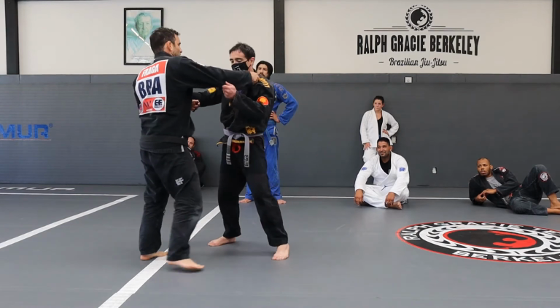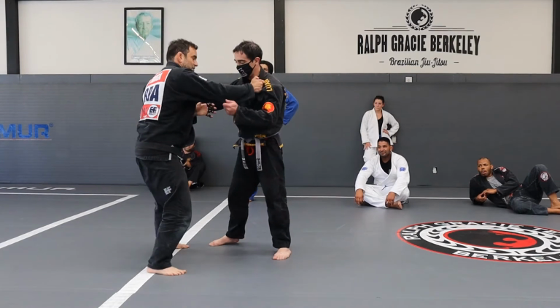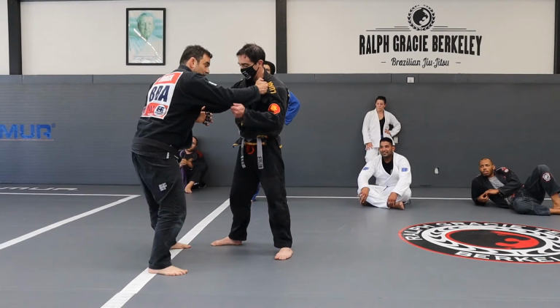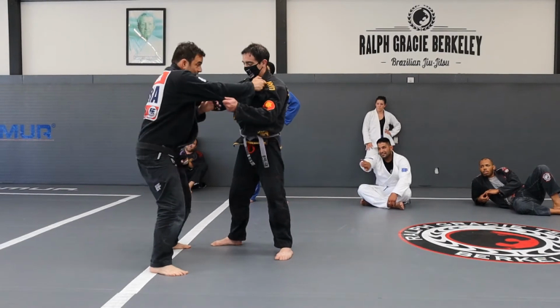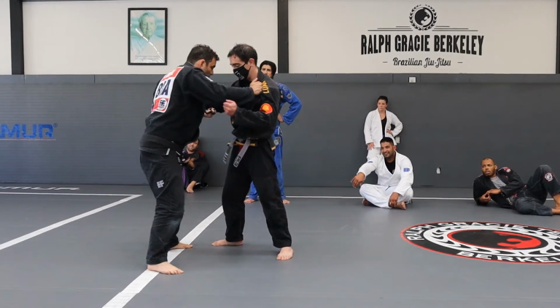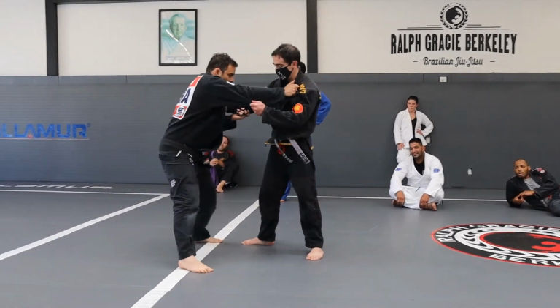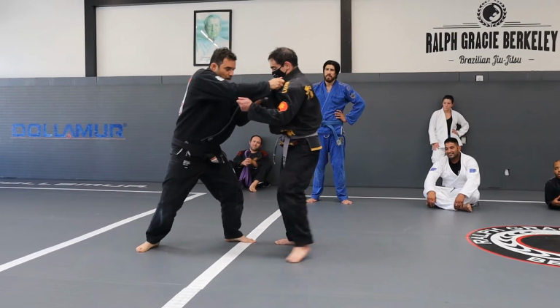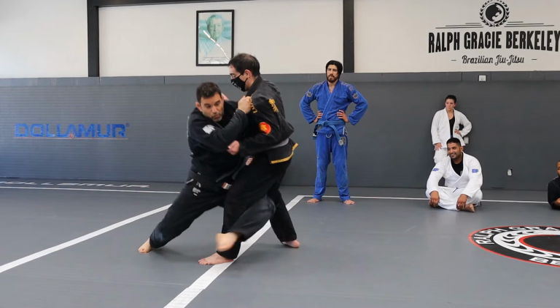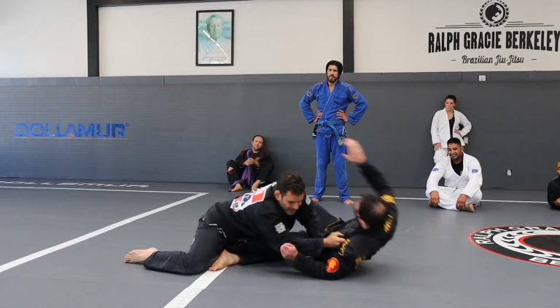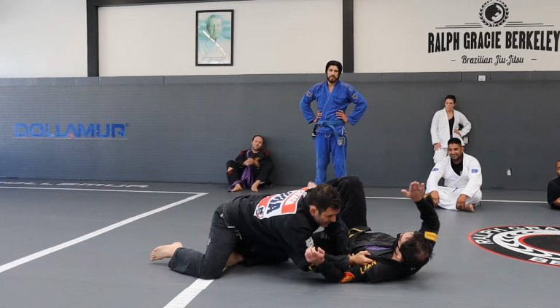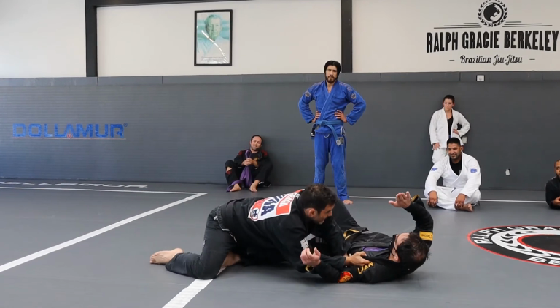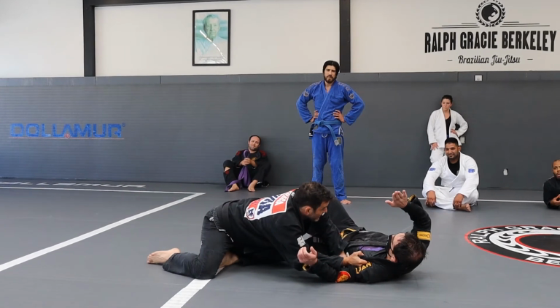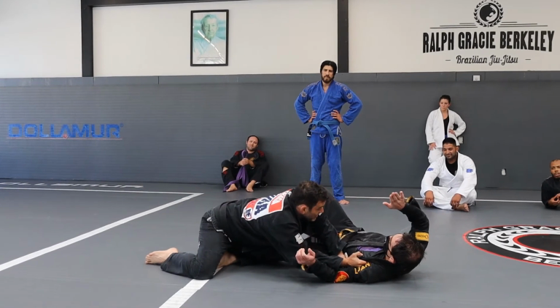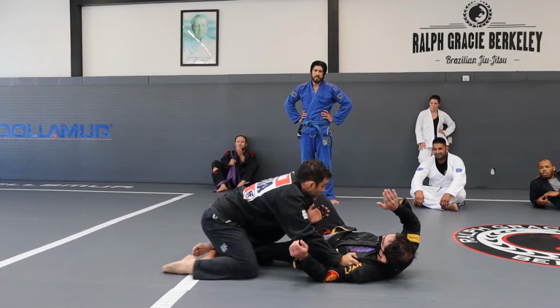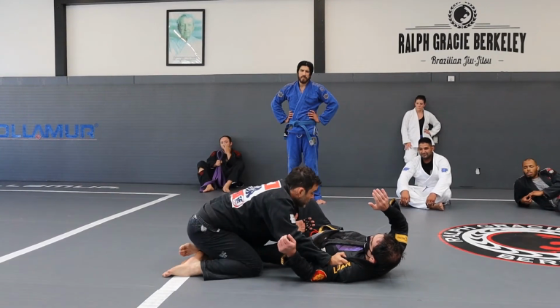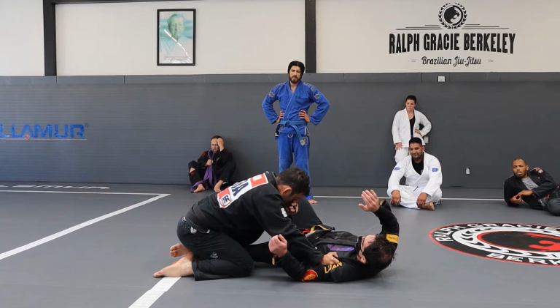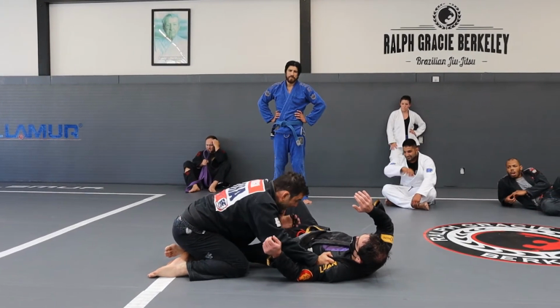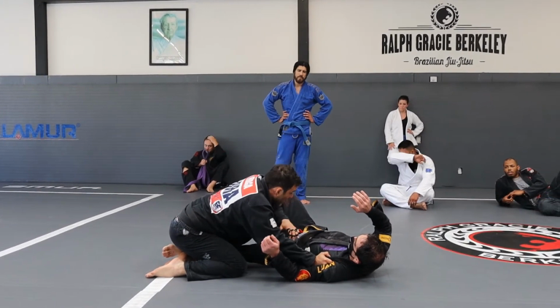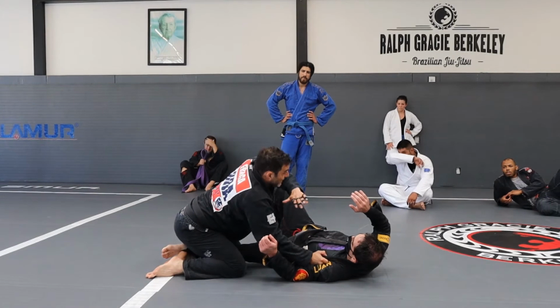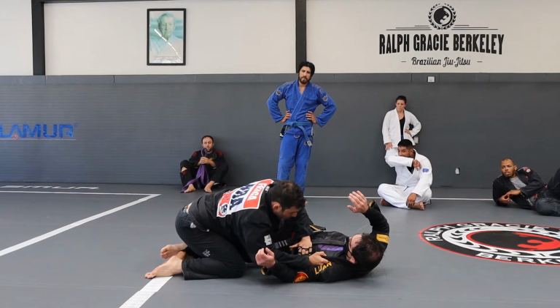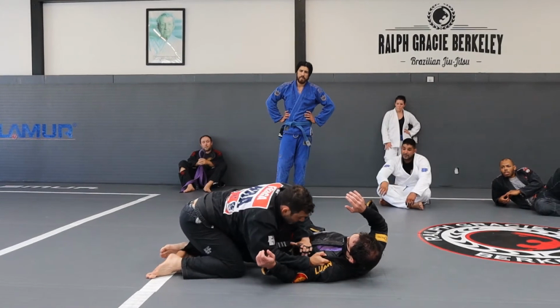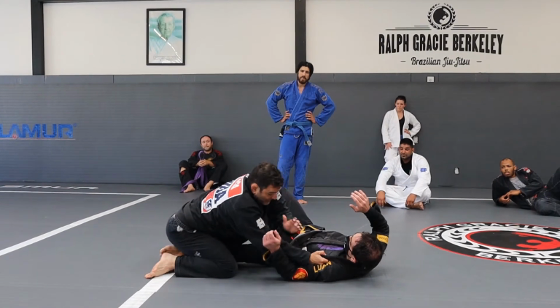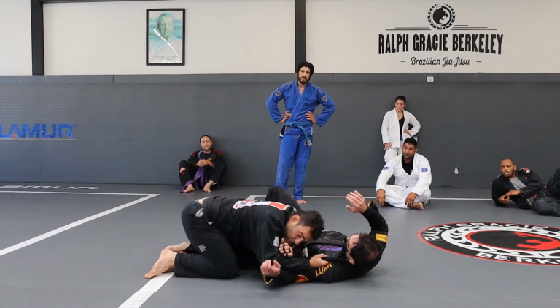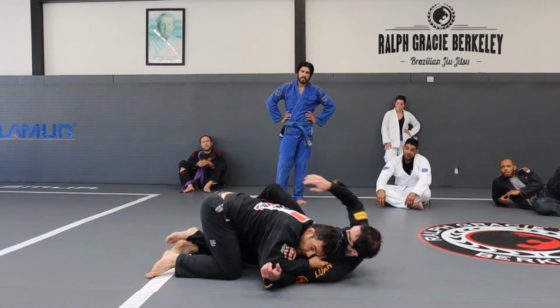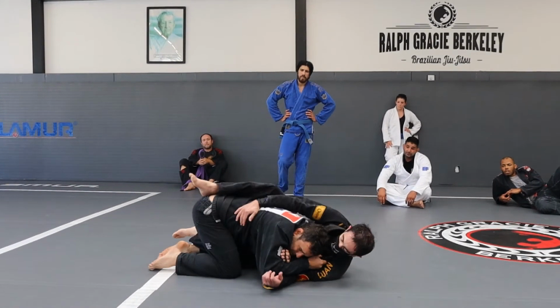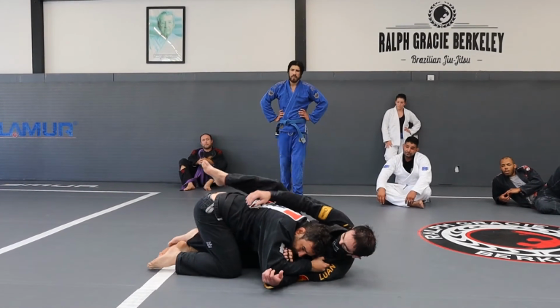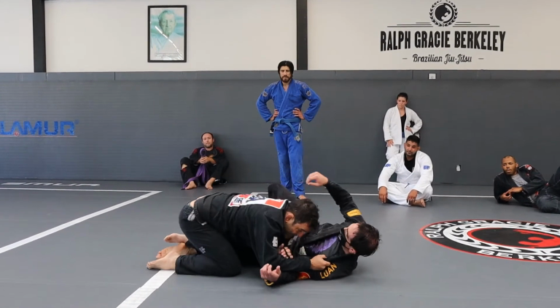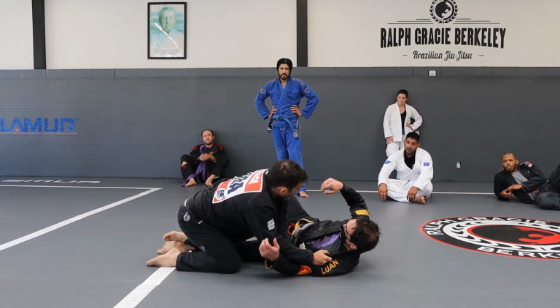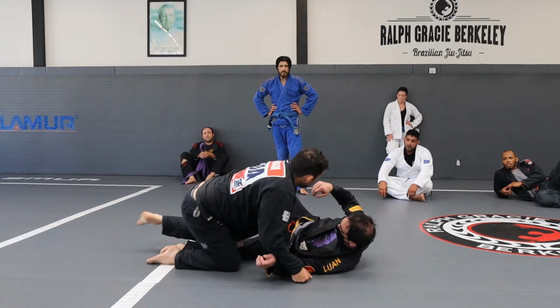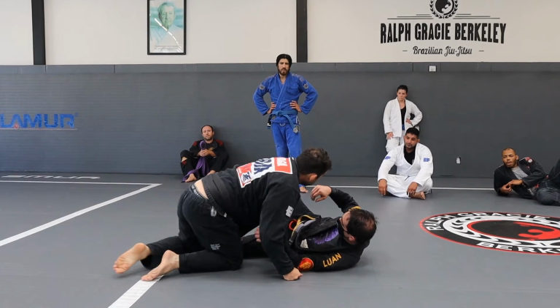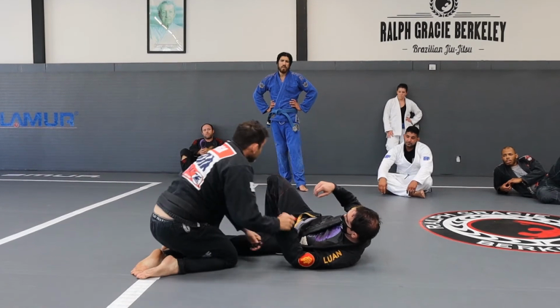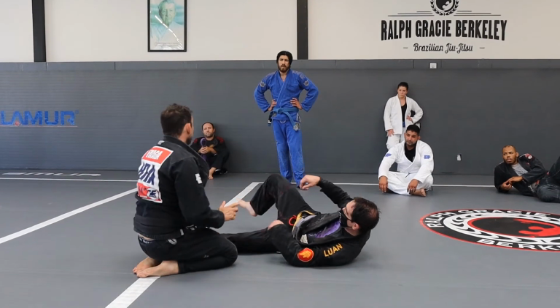The one that I'm telling you — I go here, one, boom, and I get it. Ready to pass the guard. Elbow is important, elbow cannot be on the mat. Elbow on the mat, you're in trouble.